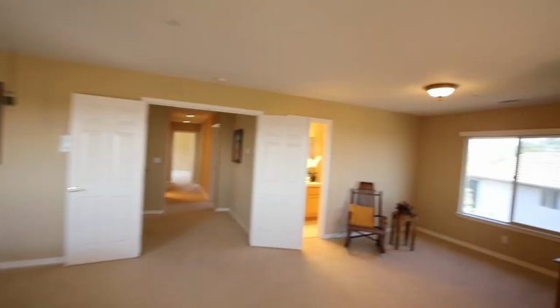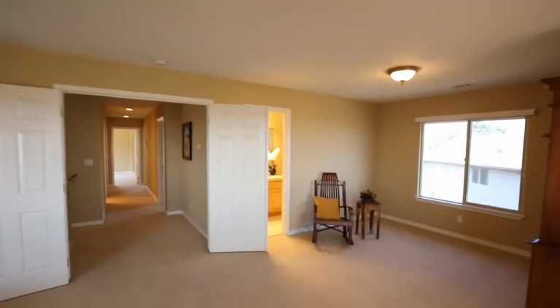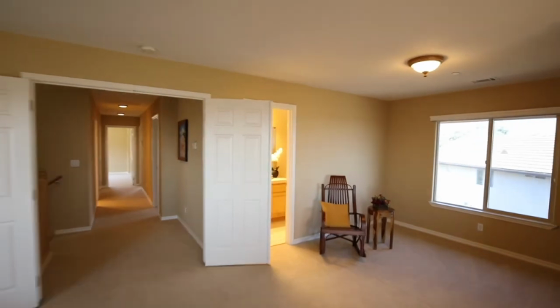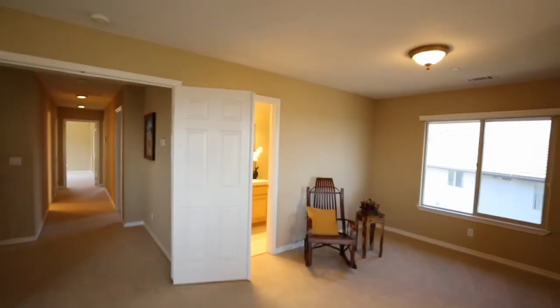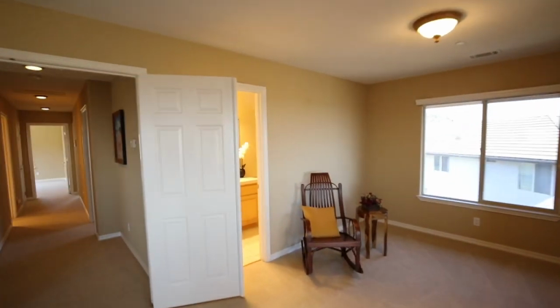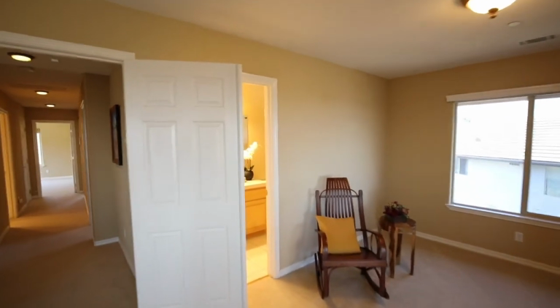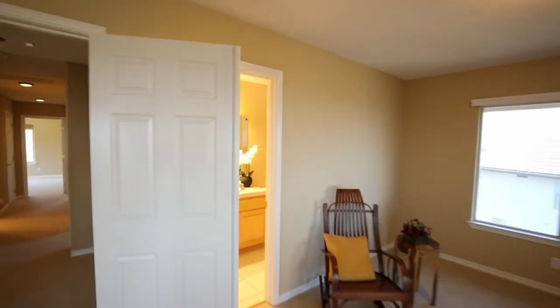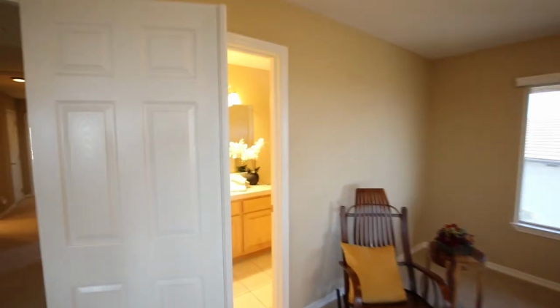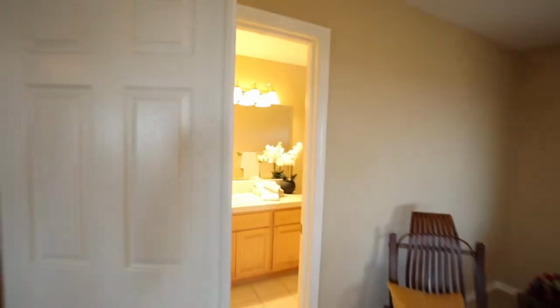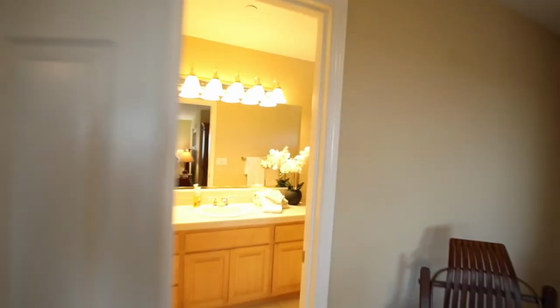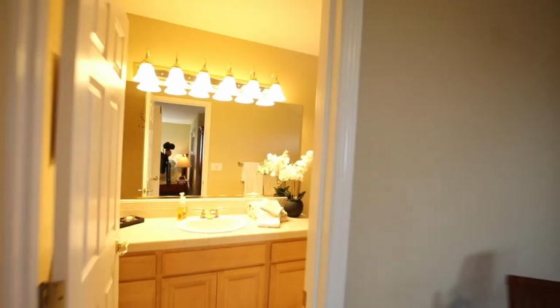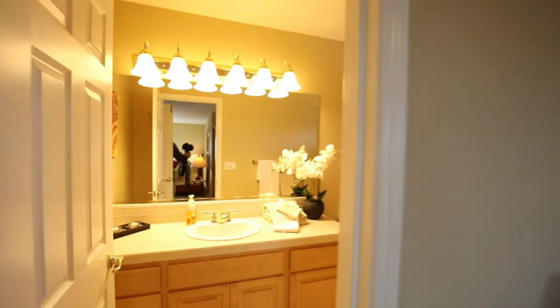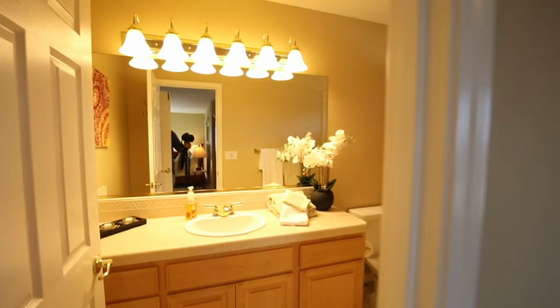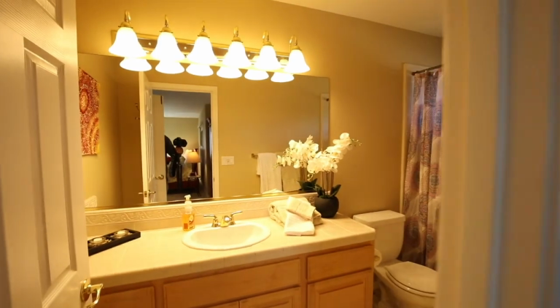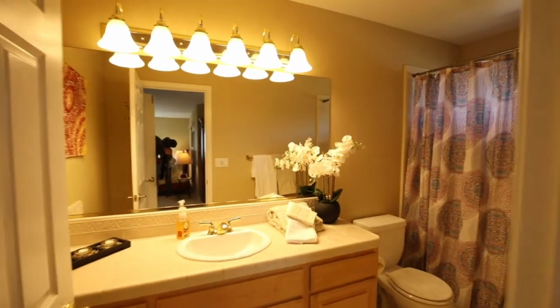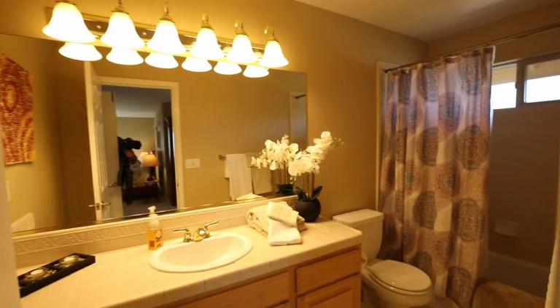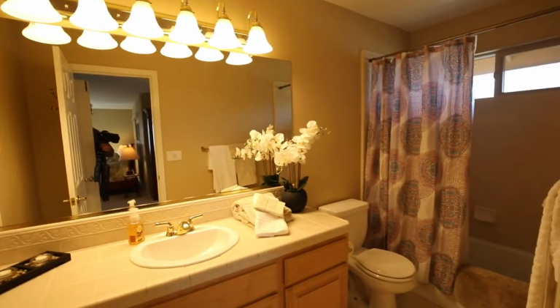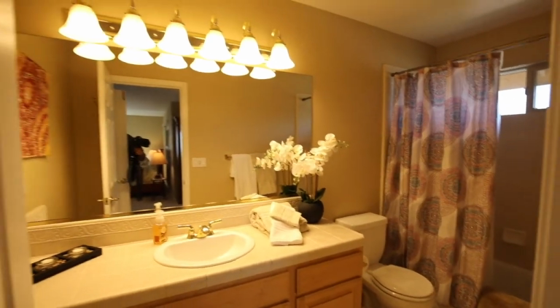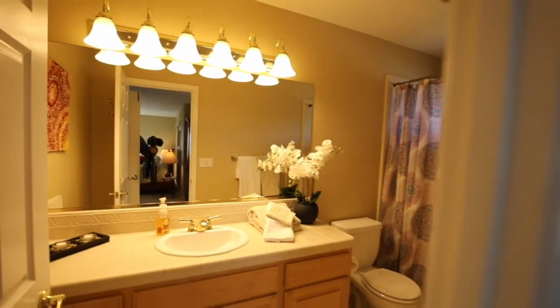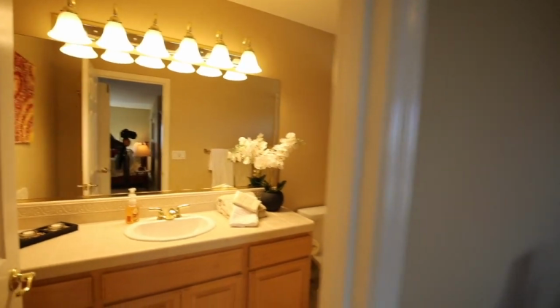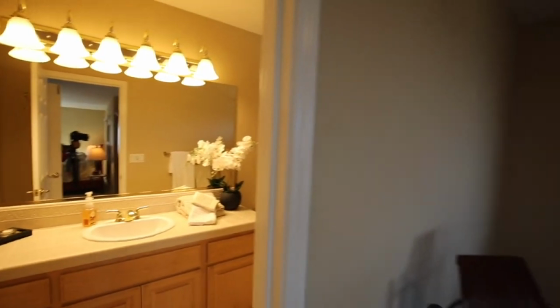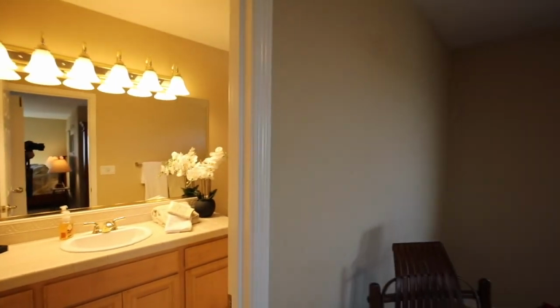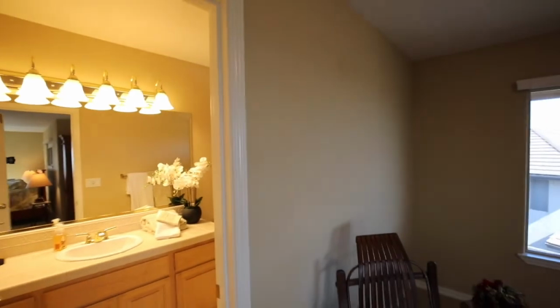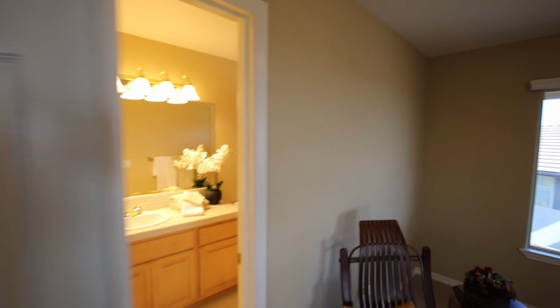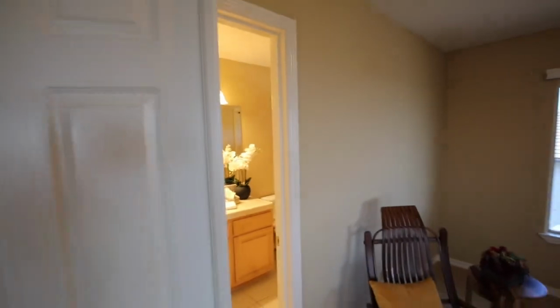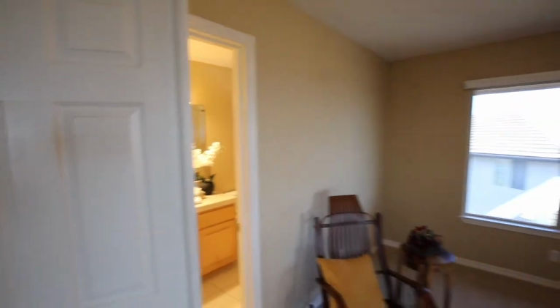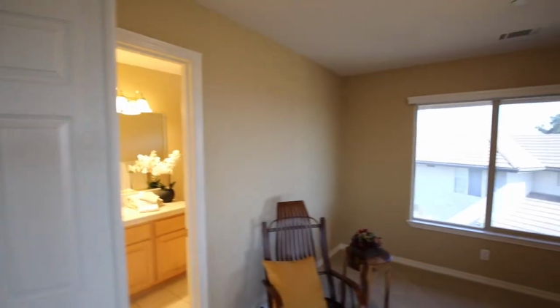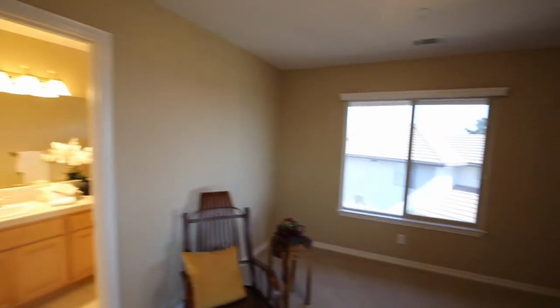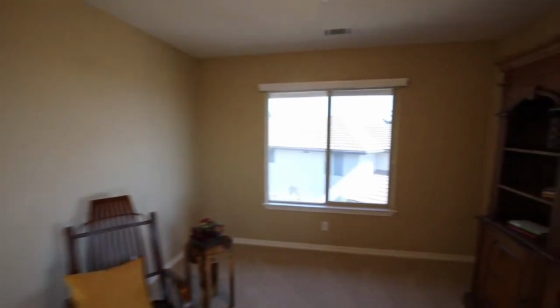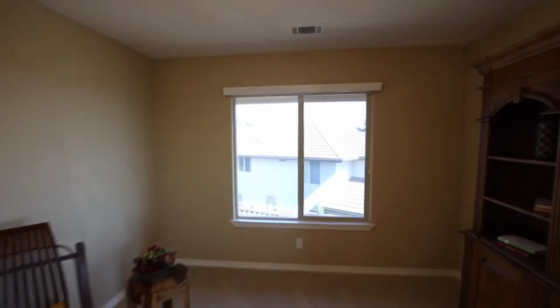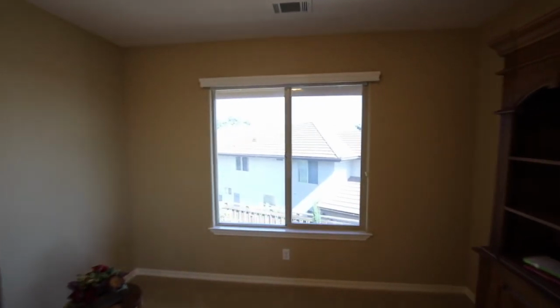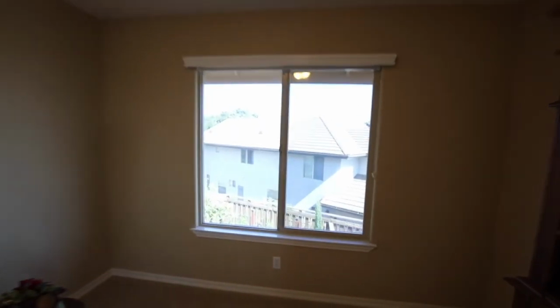The second upstairs bathroom is located through this bedroom. There's plenty of room up here to expand the bathroom, add a master closet — whatever your imagination dreams up, the possibilities are endless.